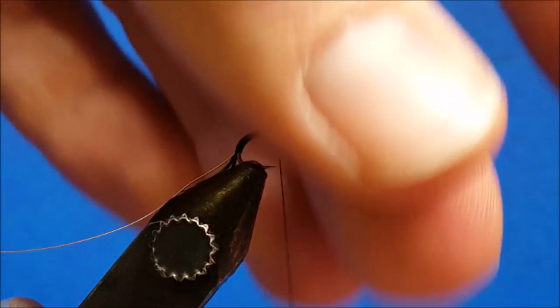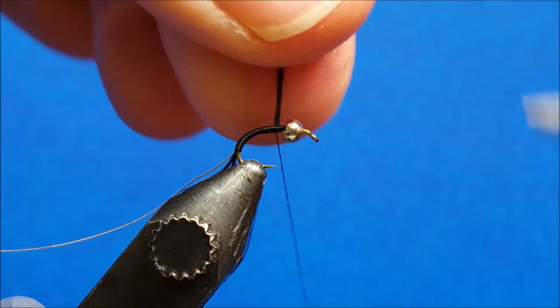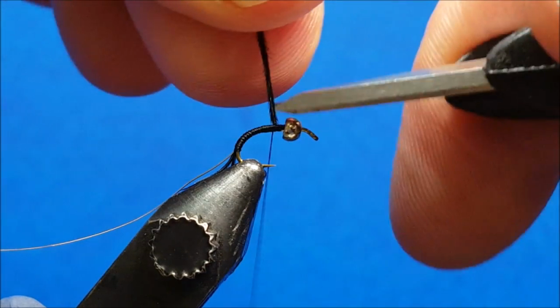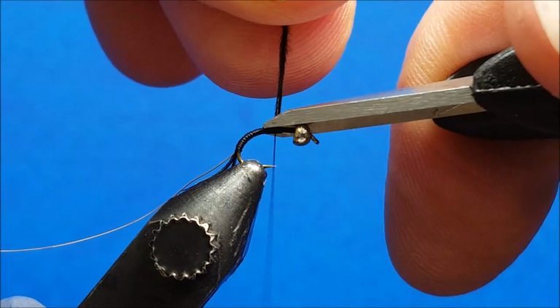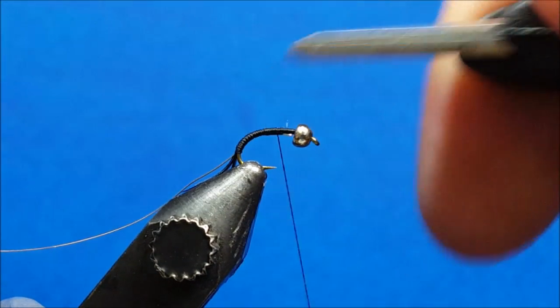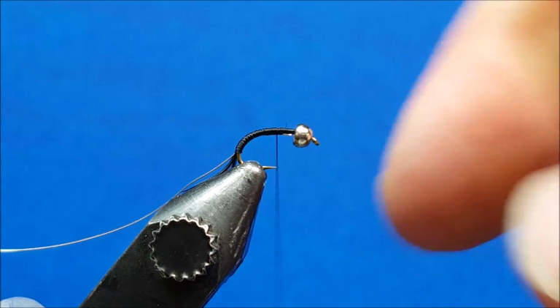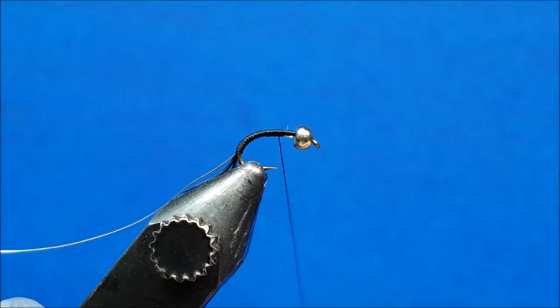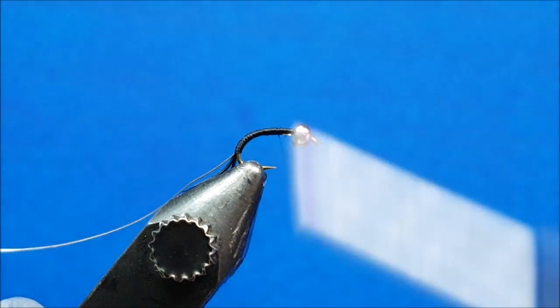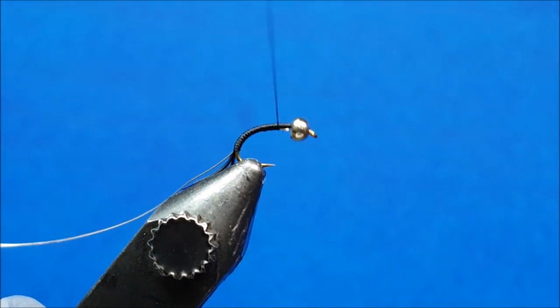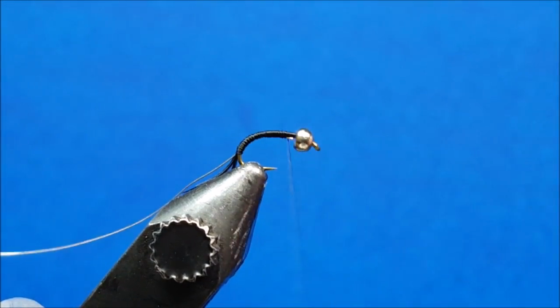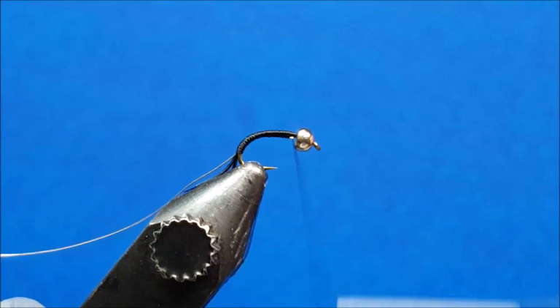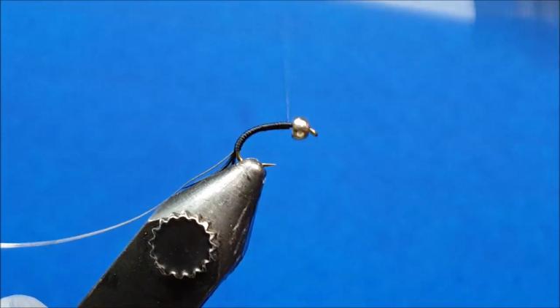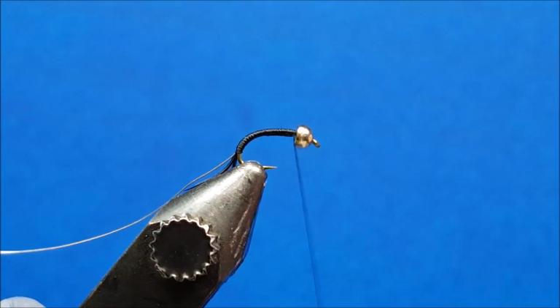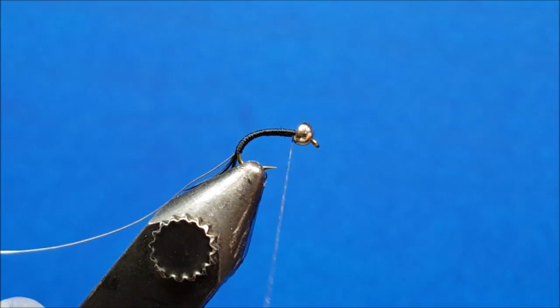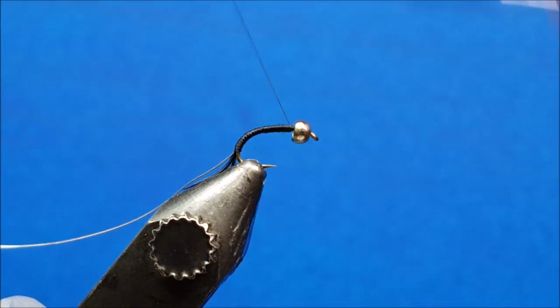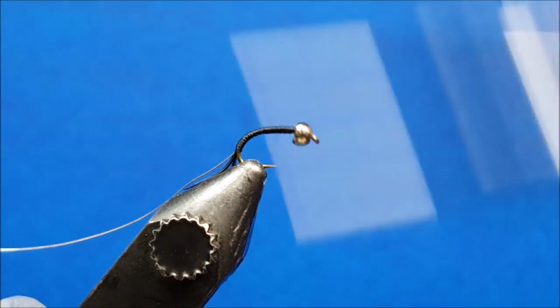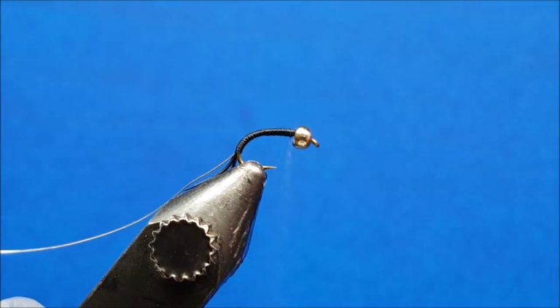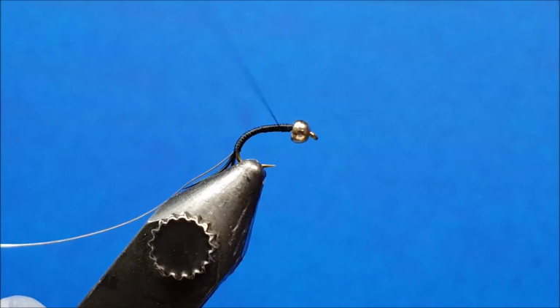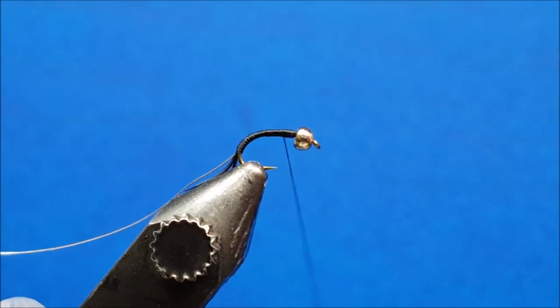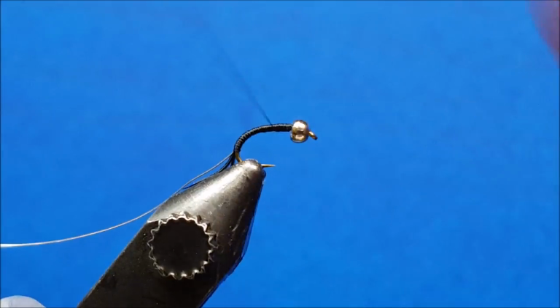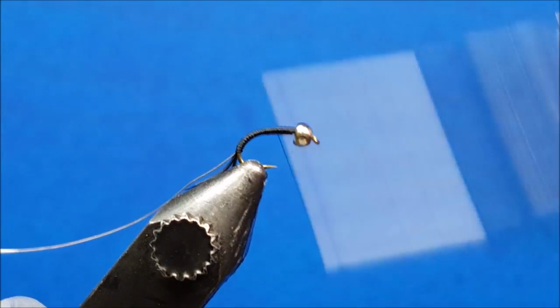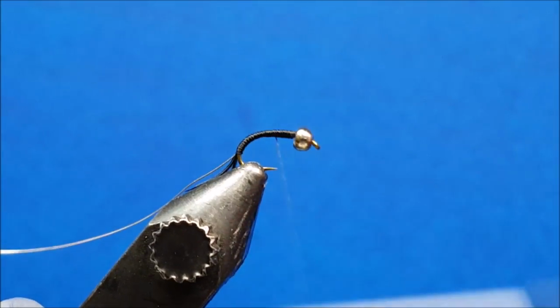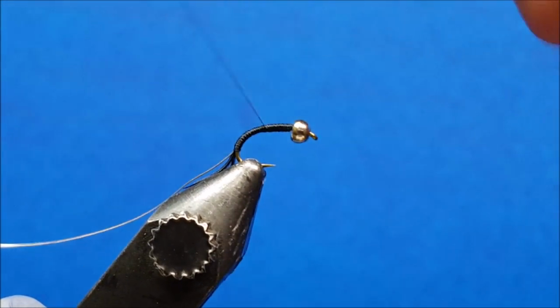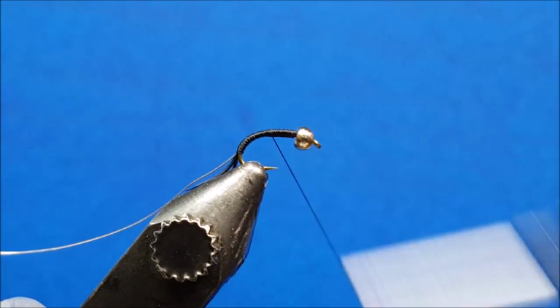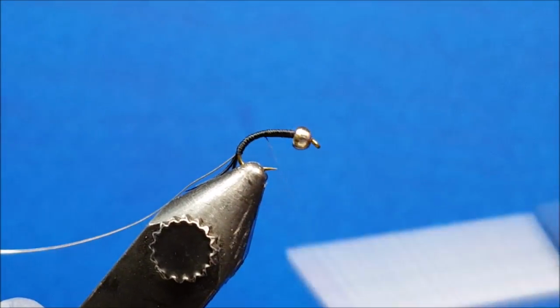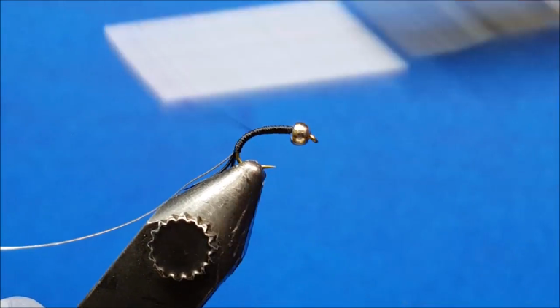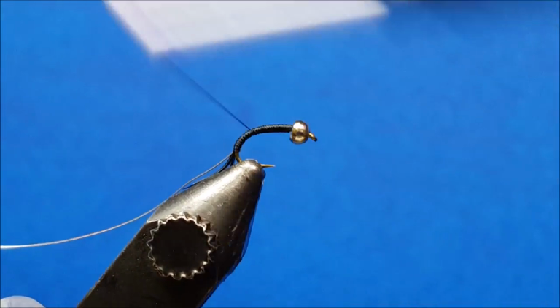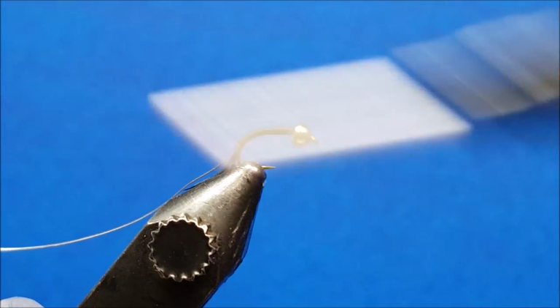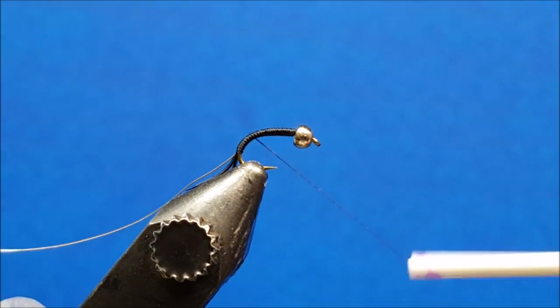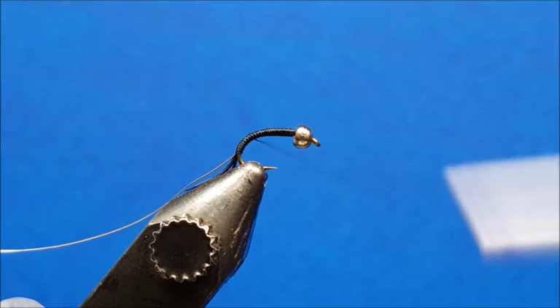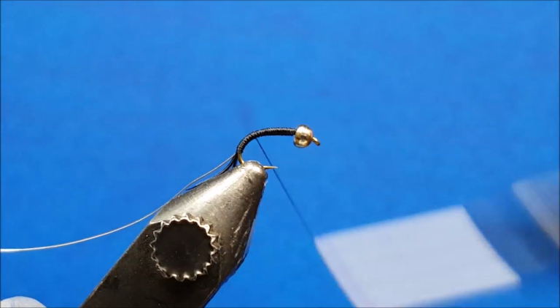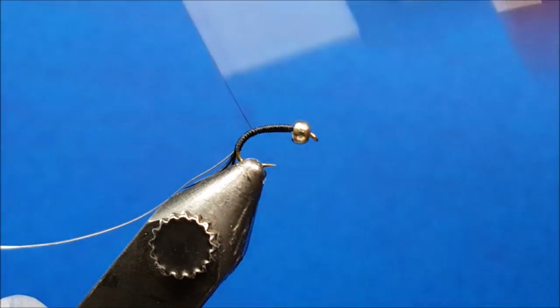Snip off the excess and cover up the back end of that wire. Then return the thread partially back to where the materials were tied in — this is just to create a little bit of a taper.